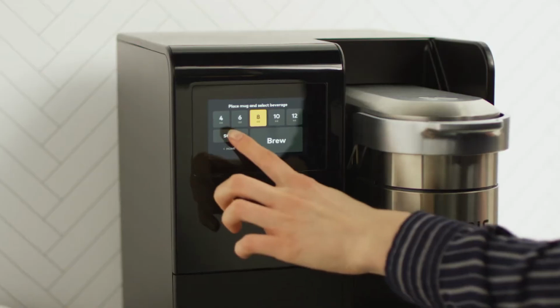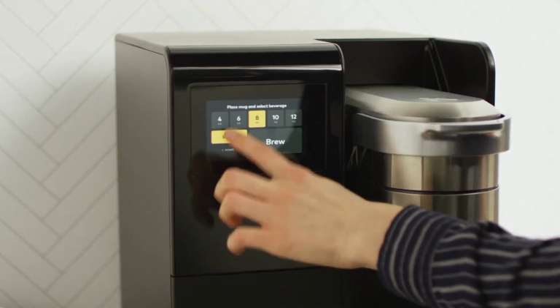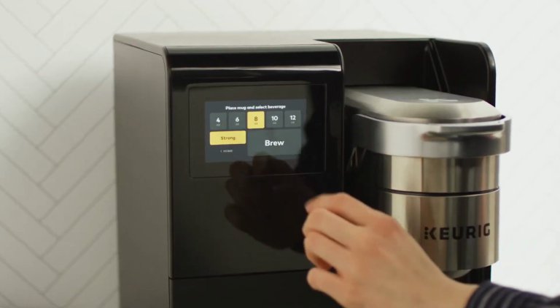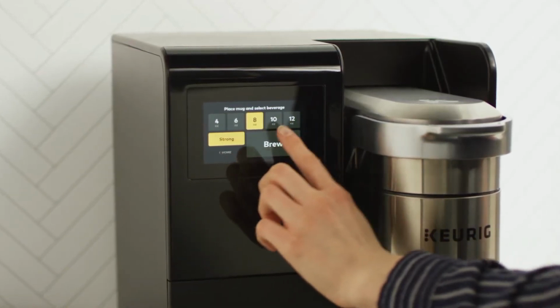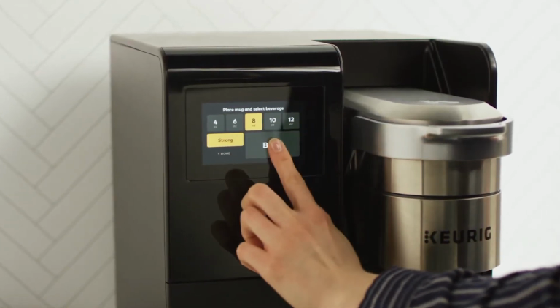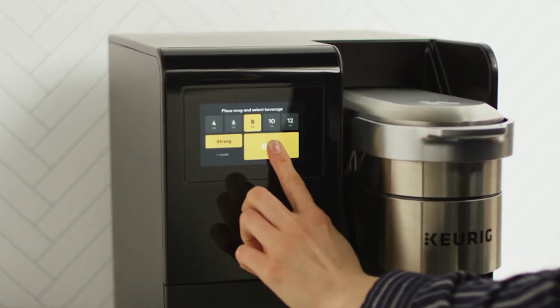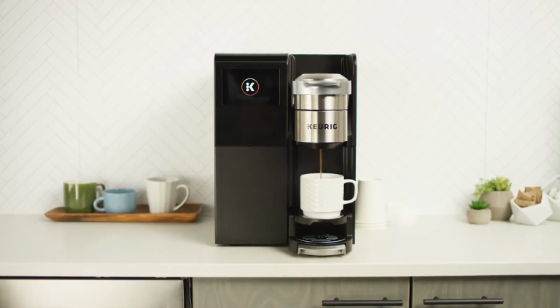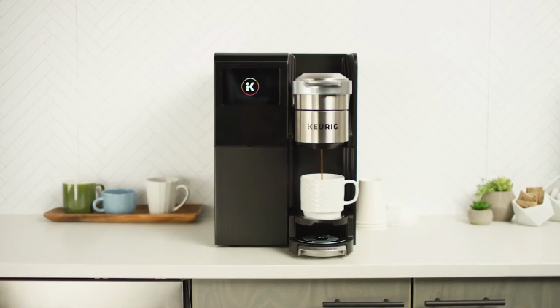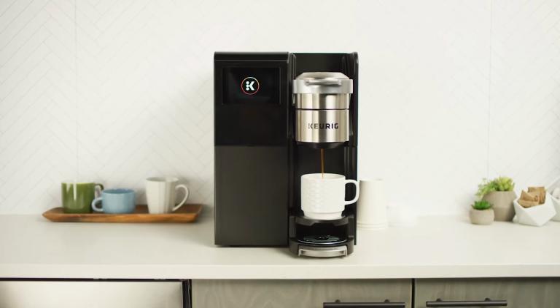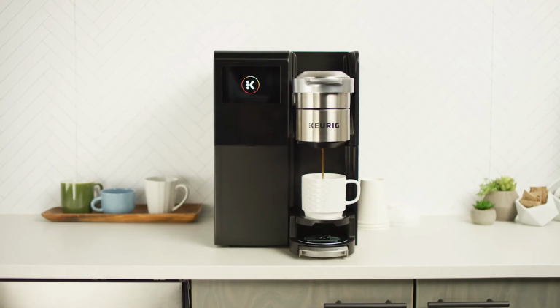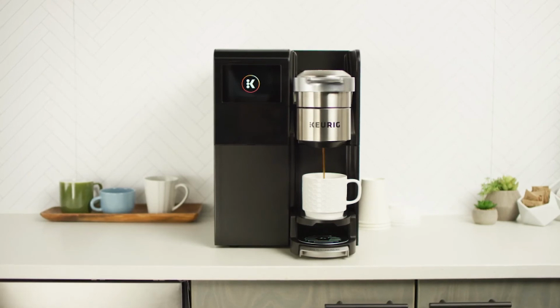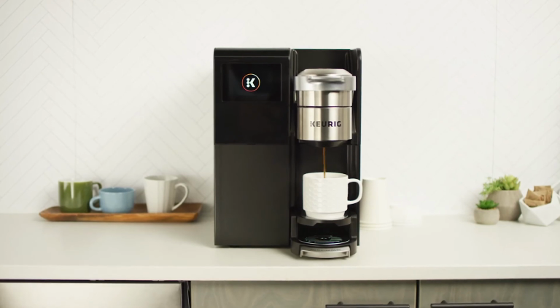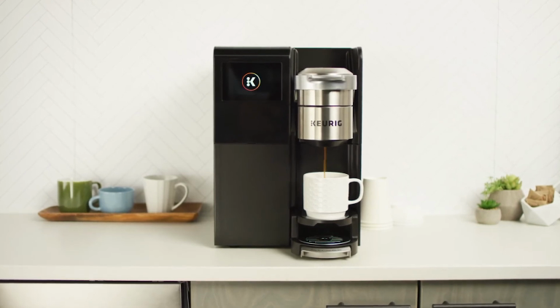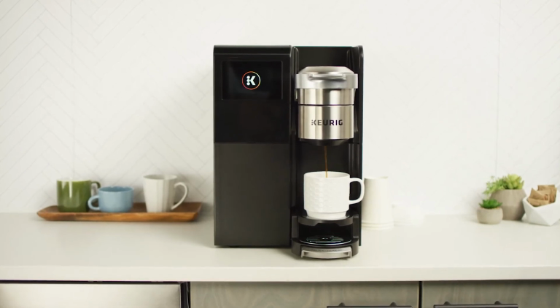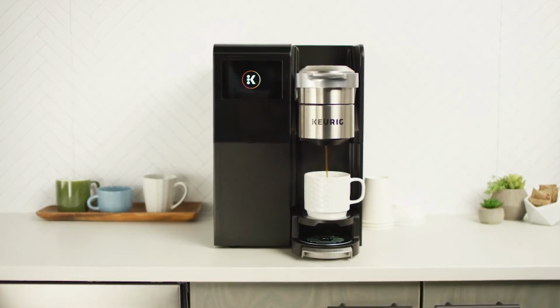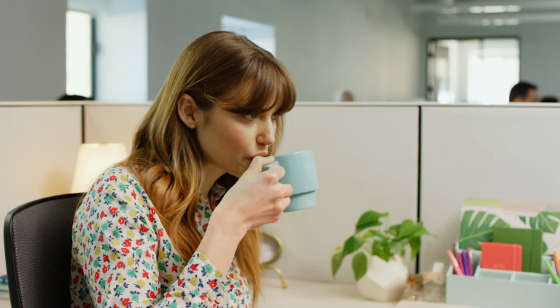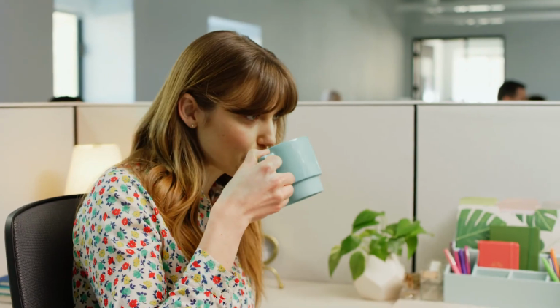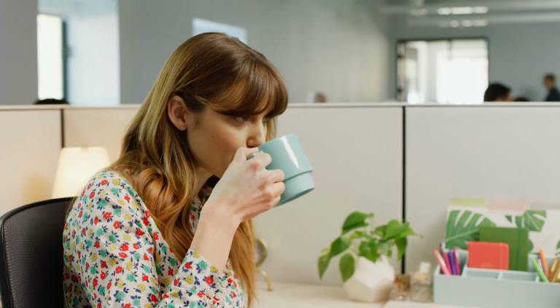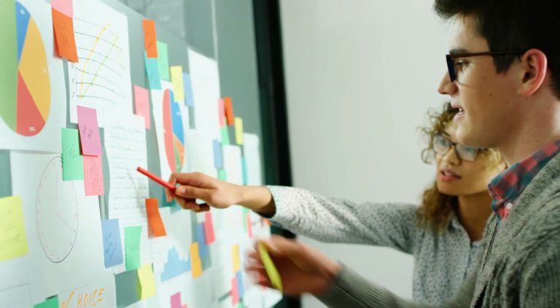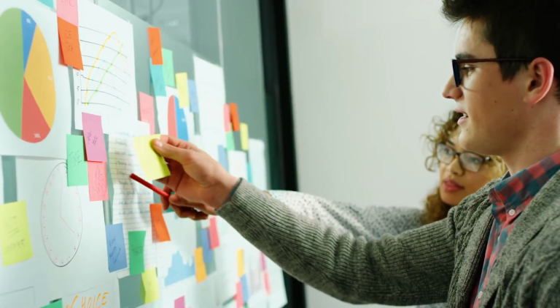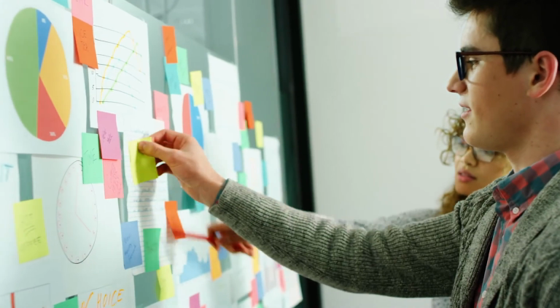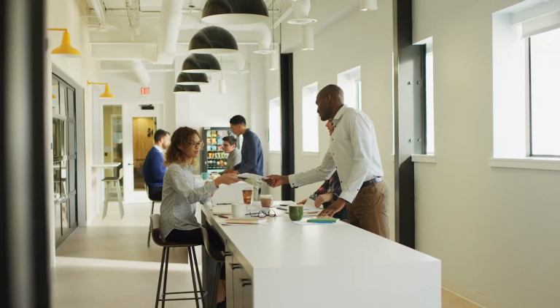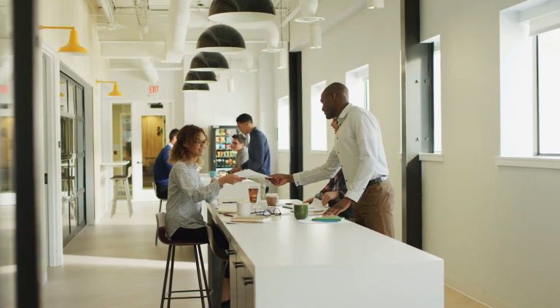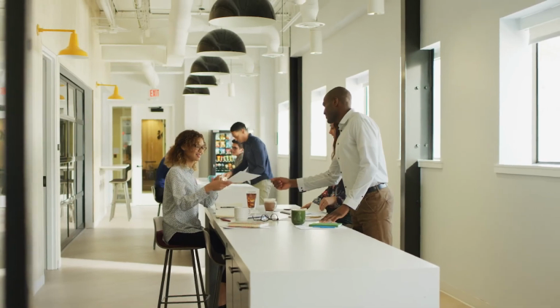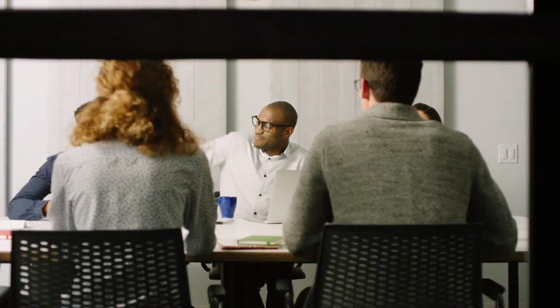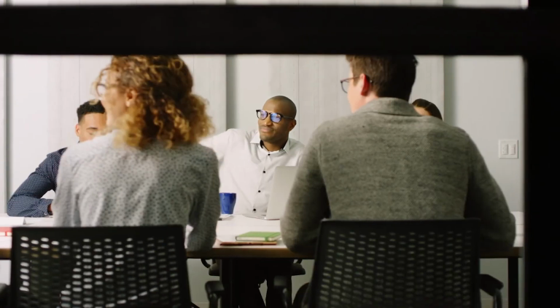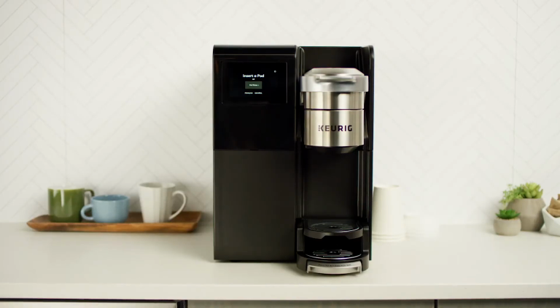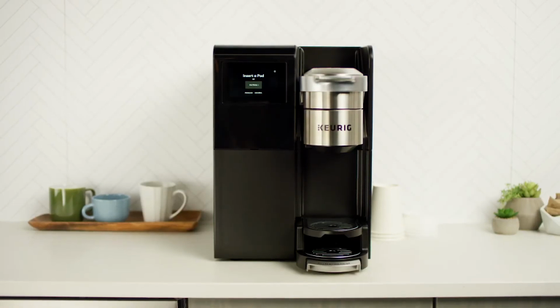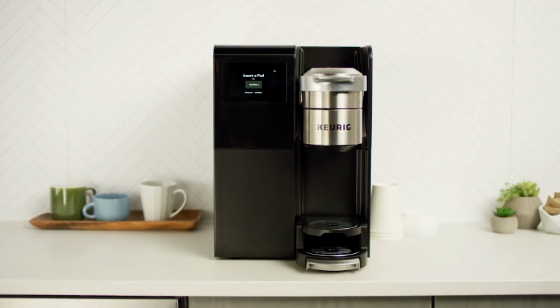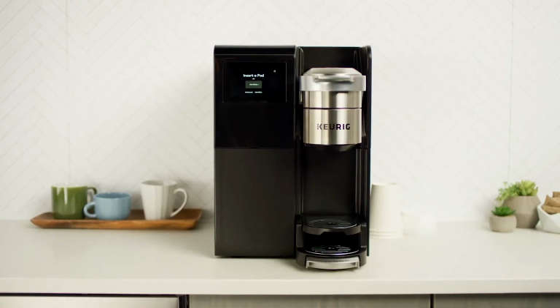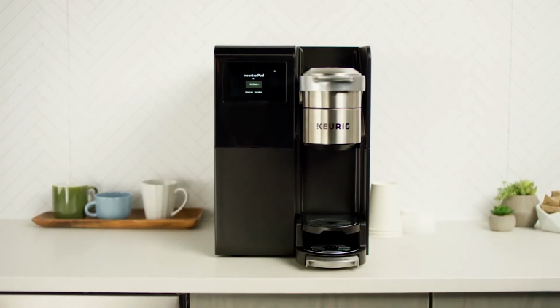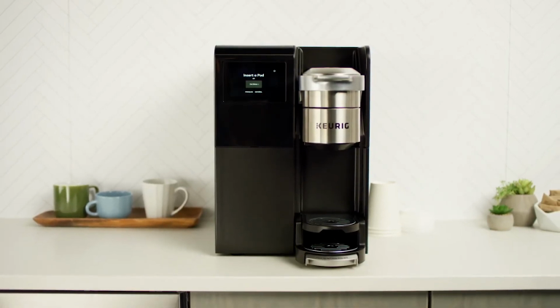The intuitive high-res touch screen makes it quick and easy to use. Simplicity meets productivity. Bring new energy and inspiration to your workplace with the innovative Keurig K3500.